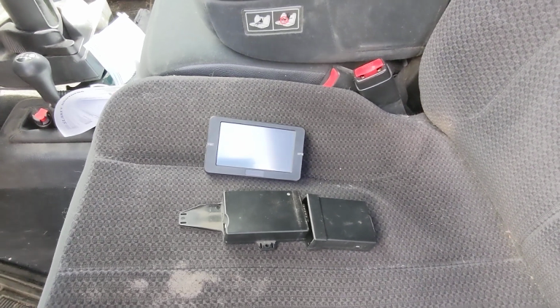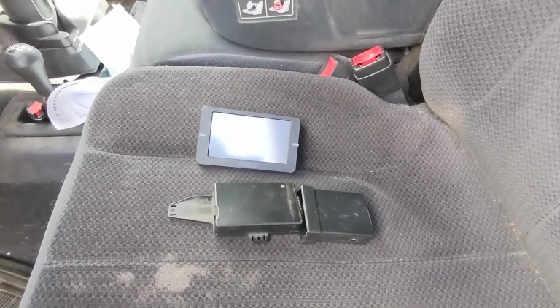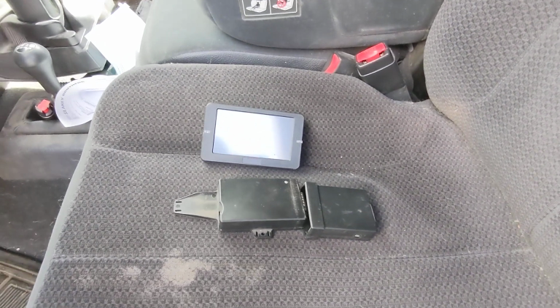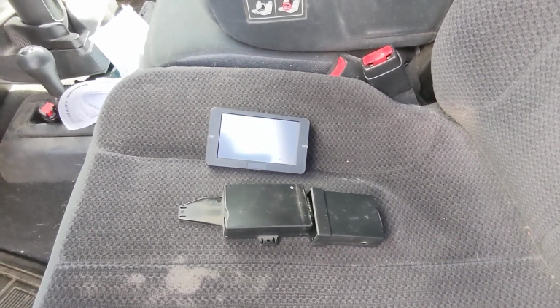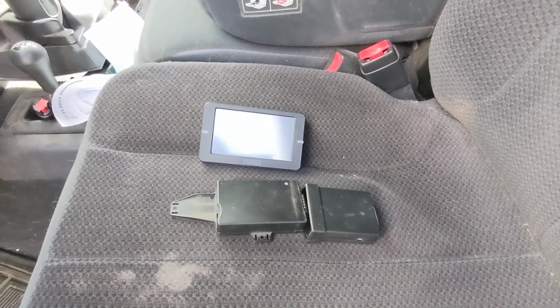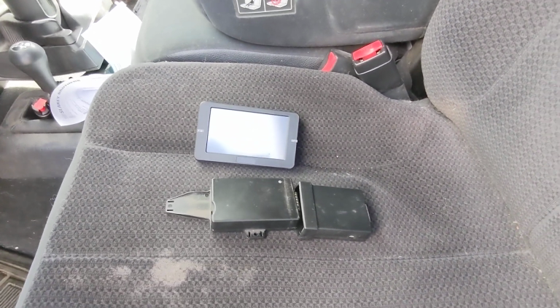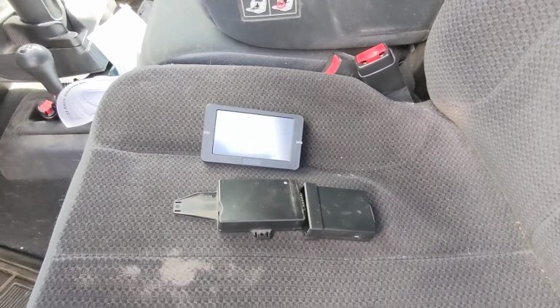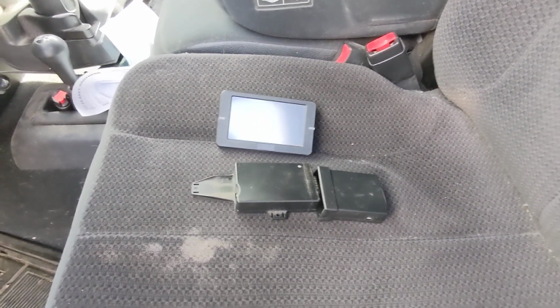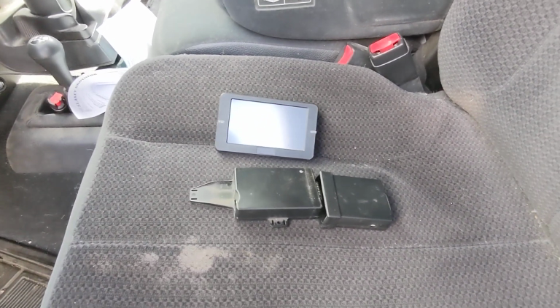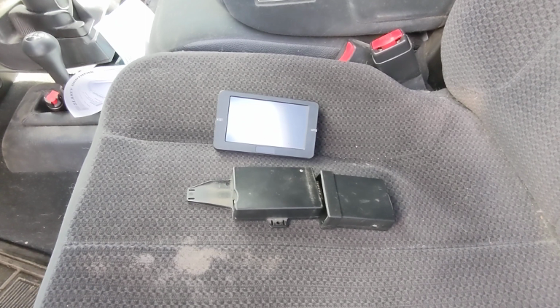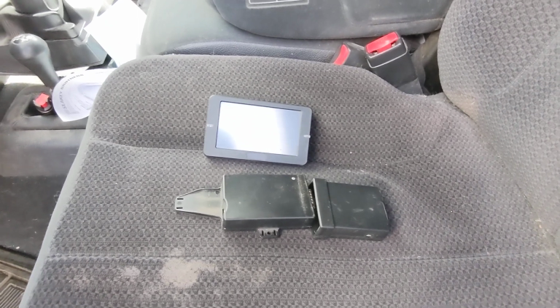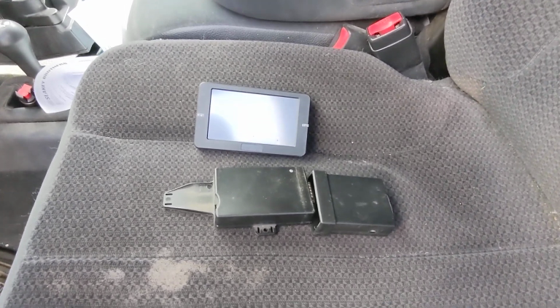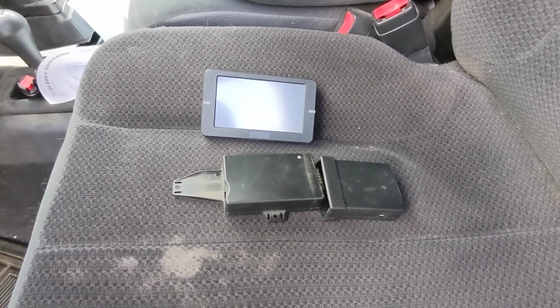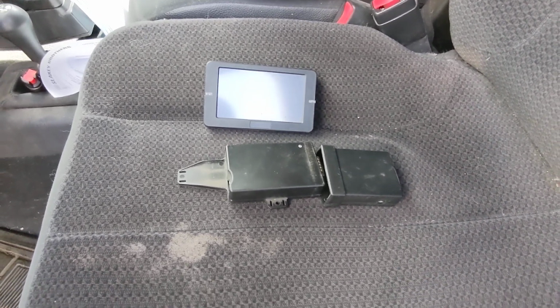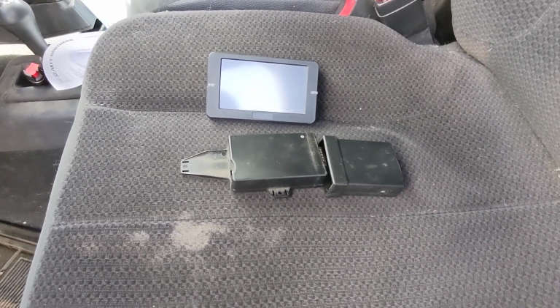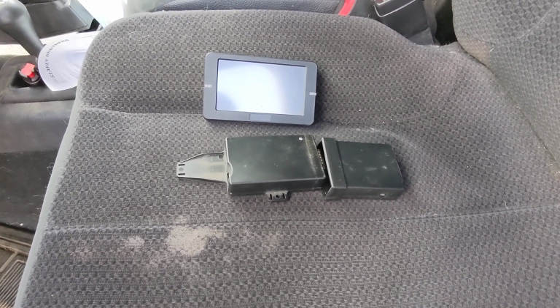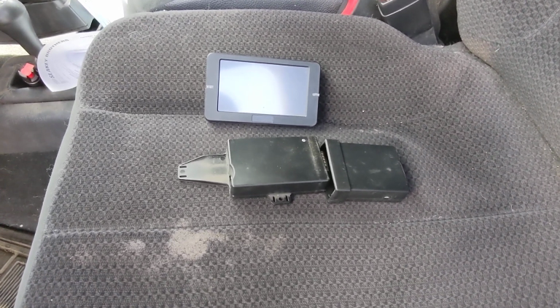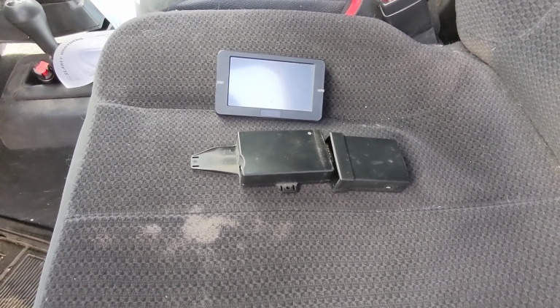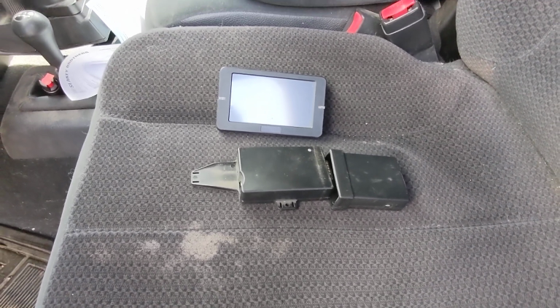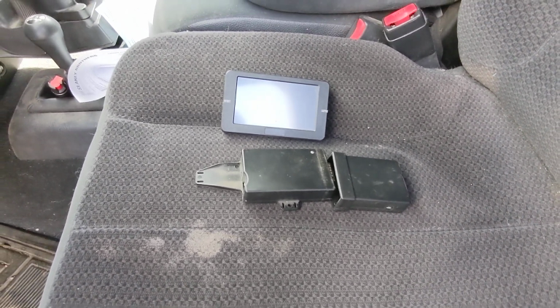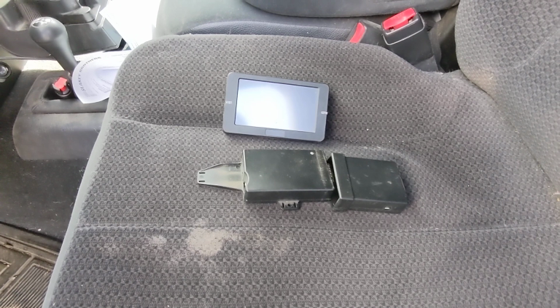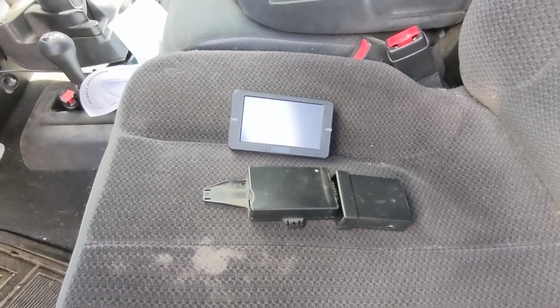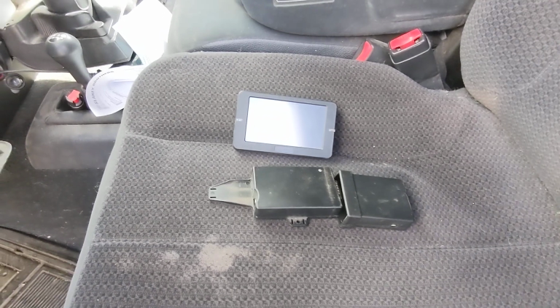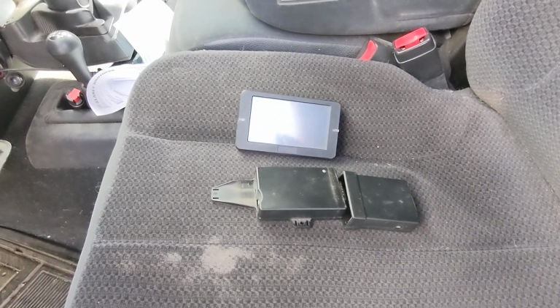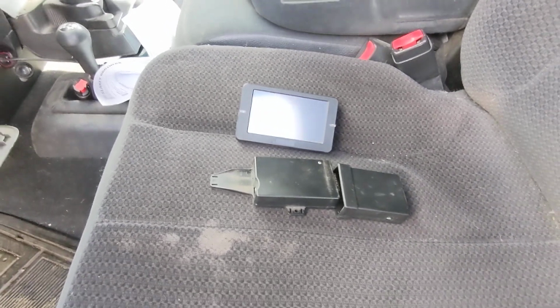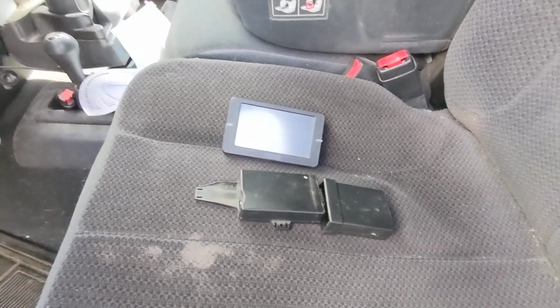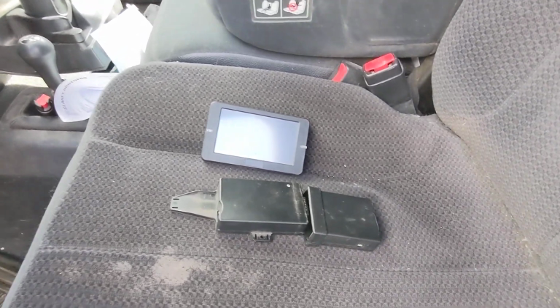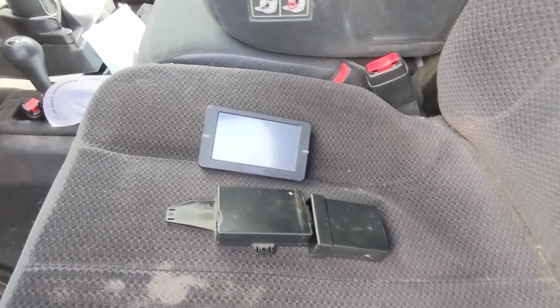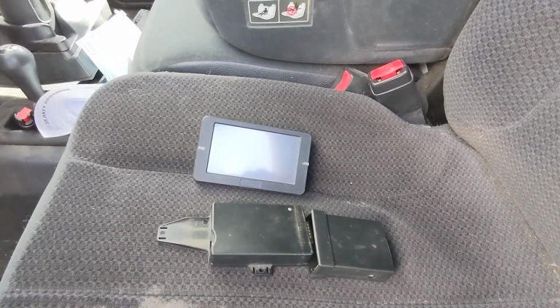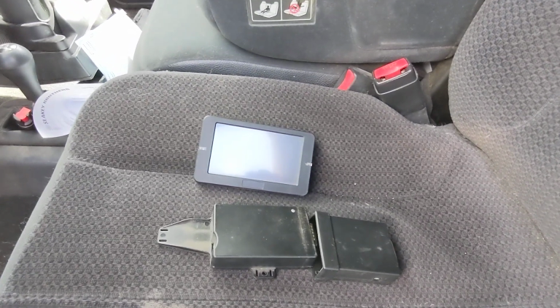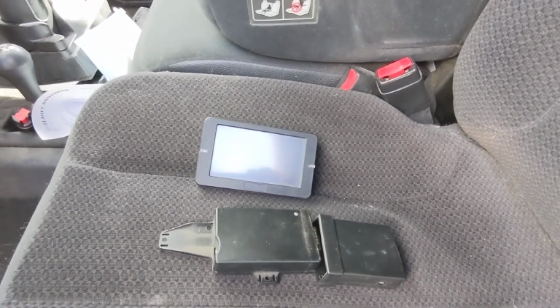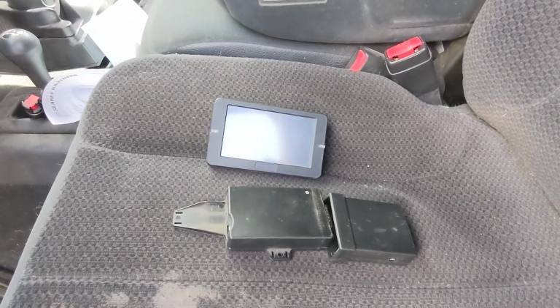This is a down and dirty installation video for an MM3 tuner. The tuner I have on my seat here is actually a Smarty Touch tuner, but the installation procedure is going to be the same, so I'm going to use that for my demonstration because that's what I have.